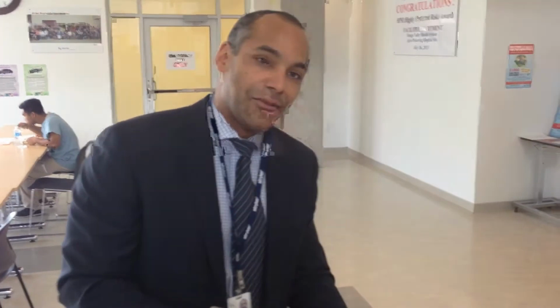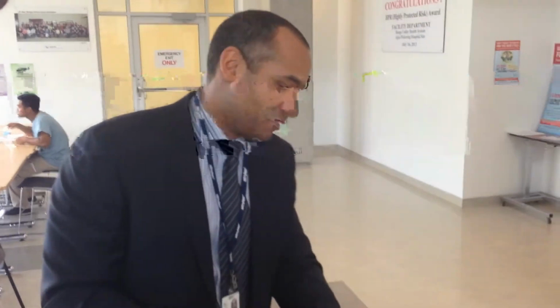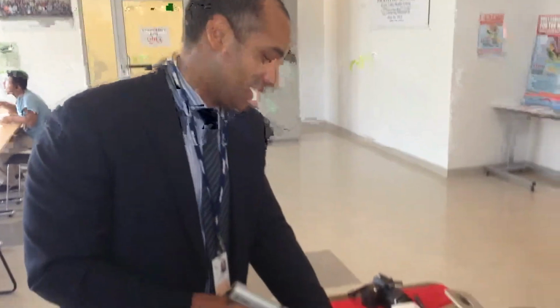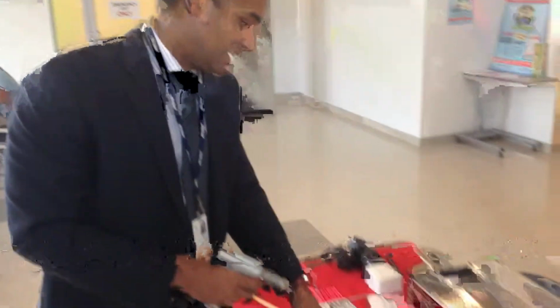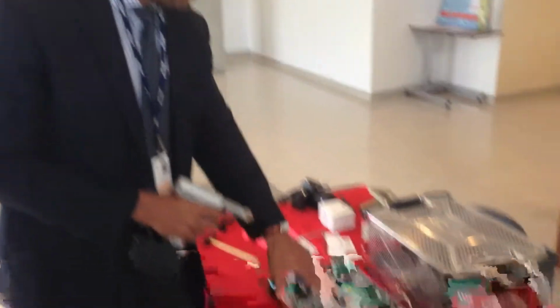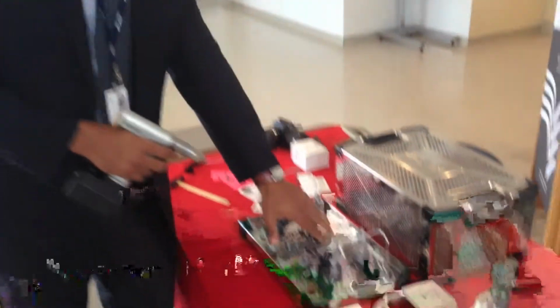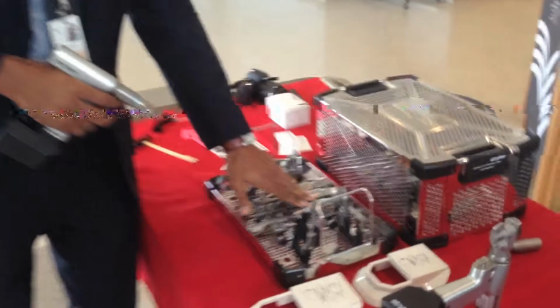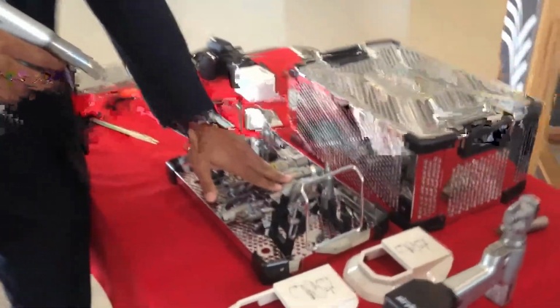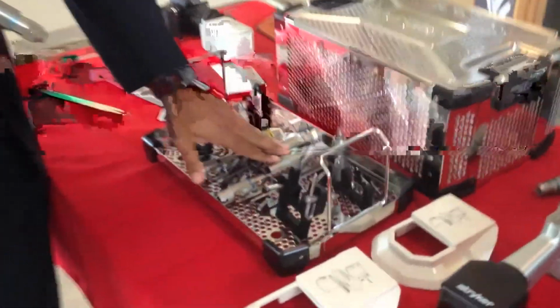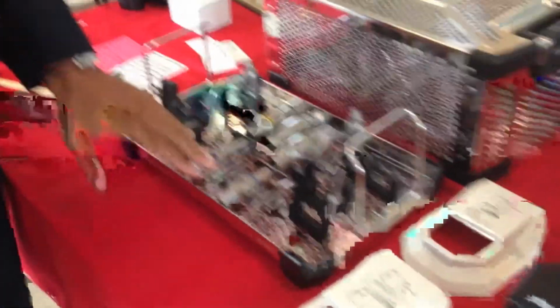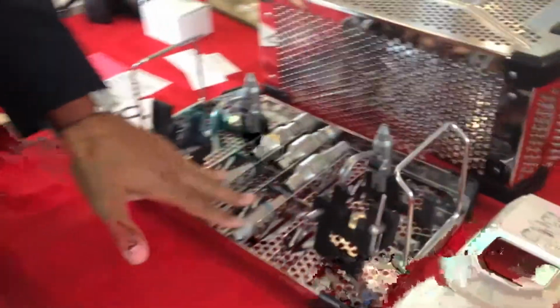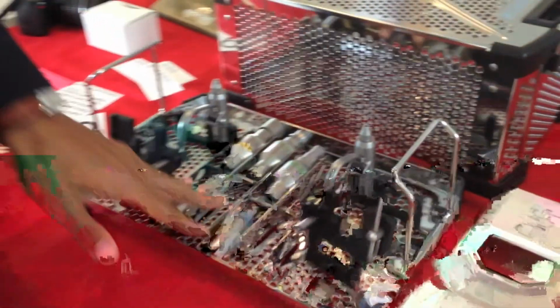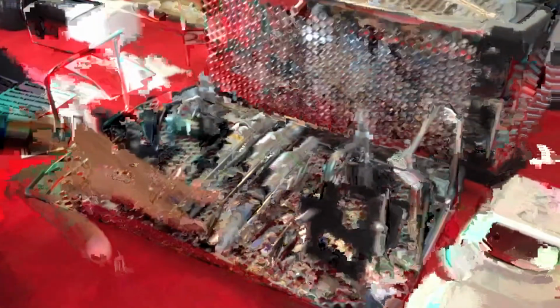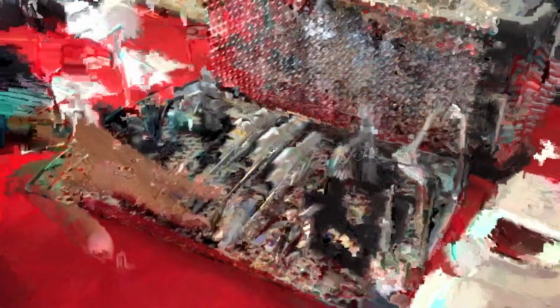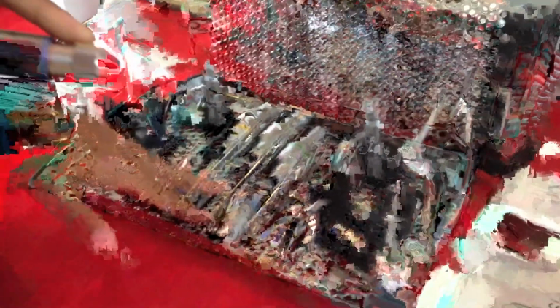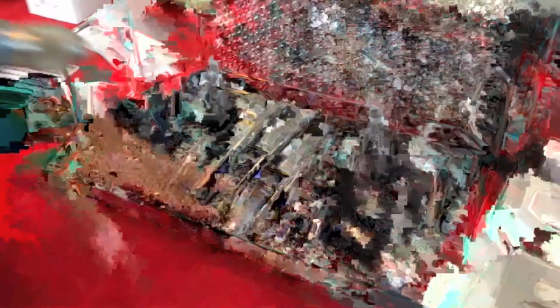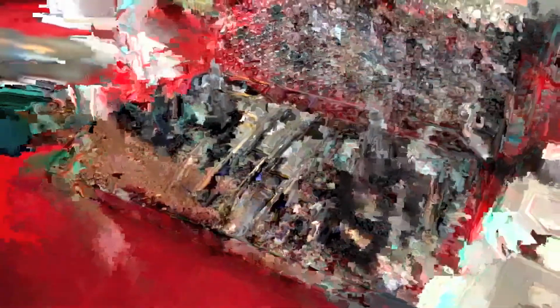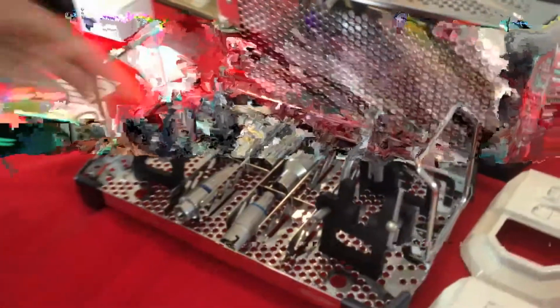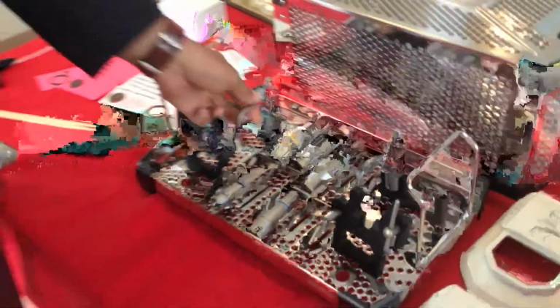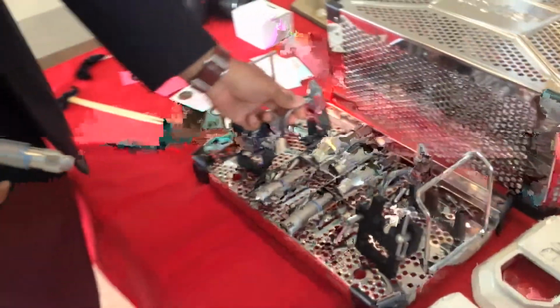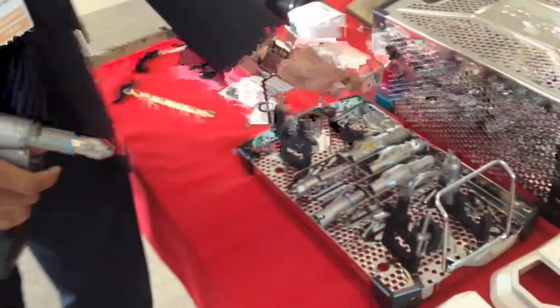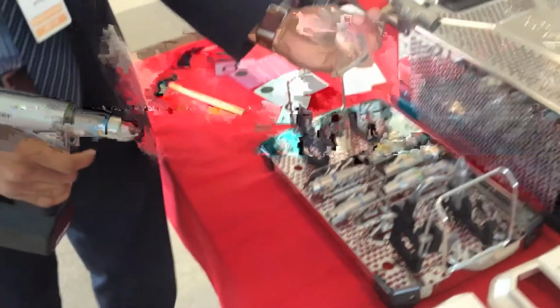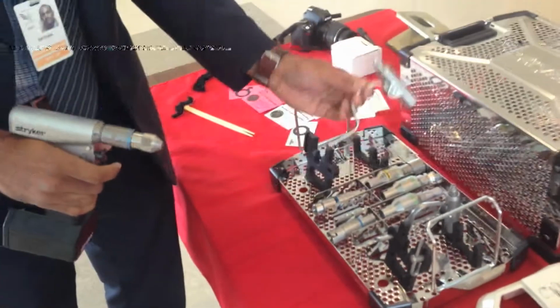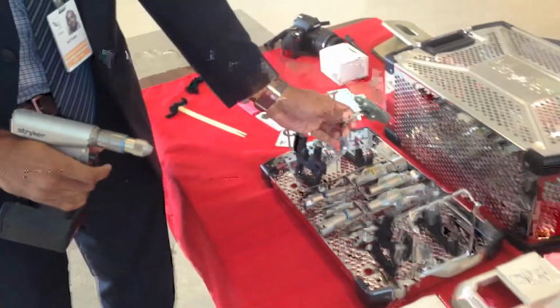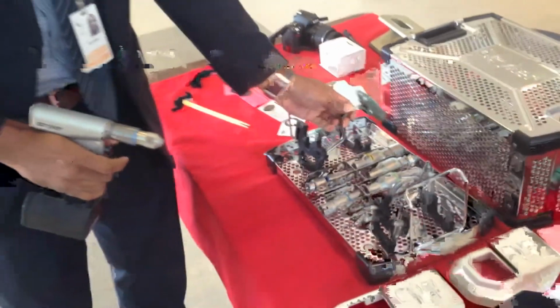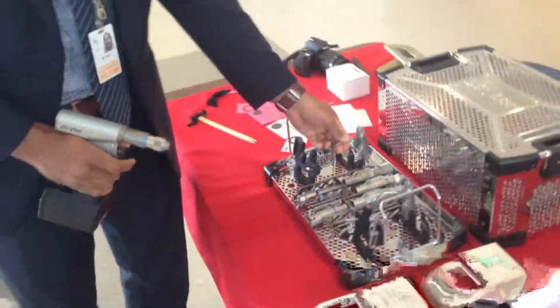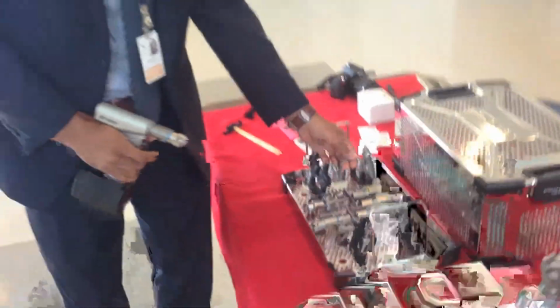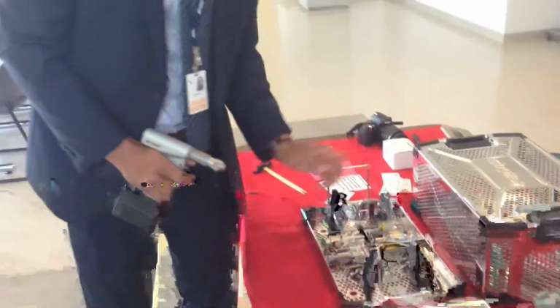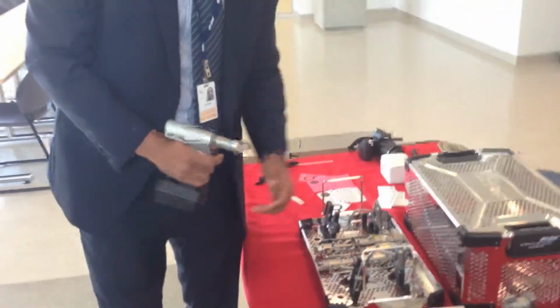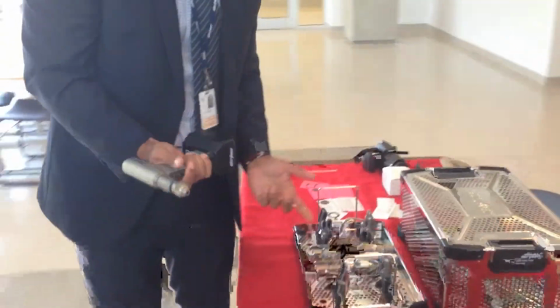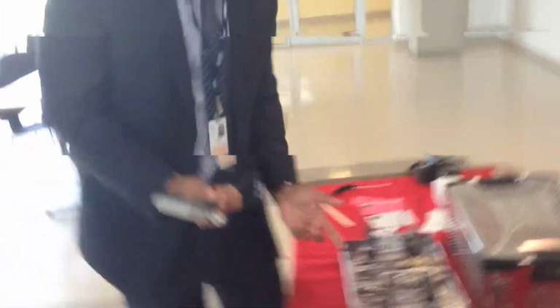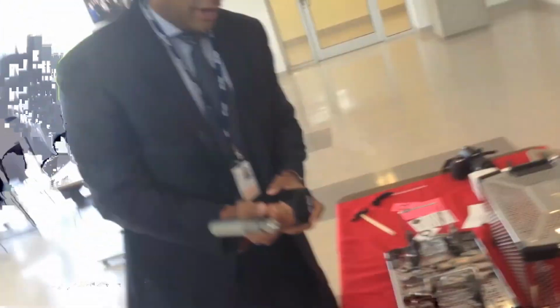Take a look here. We've got reamers, drills, AOG attachments and sterile transfer.